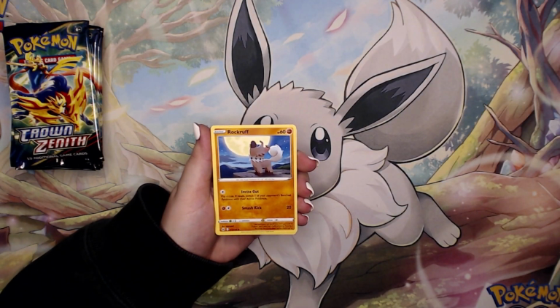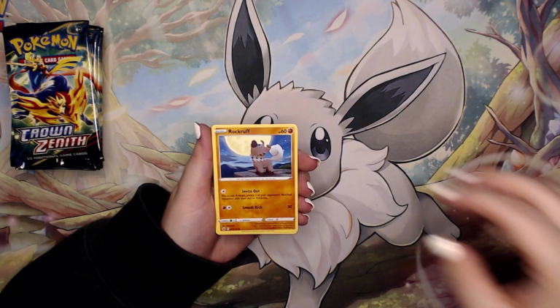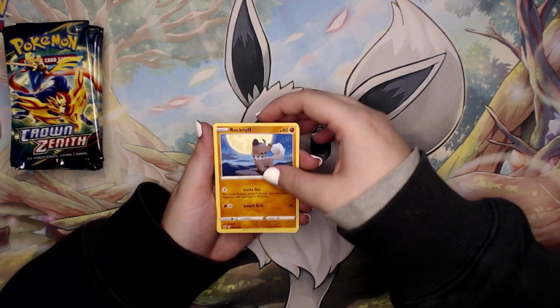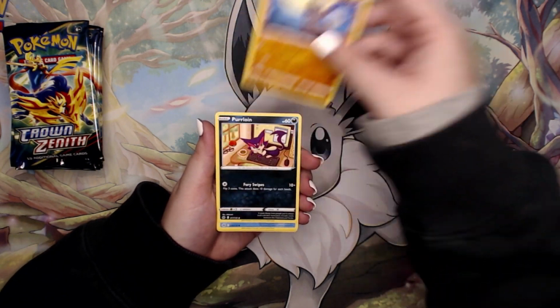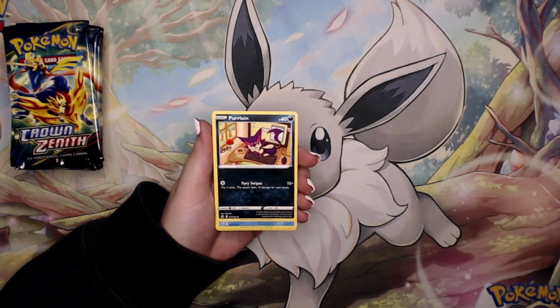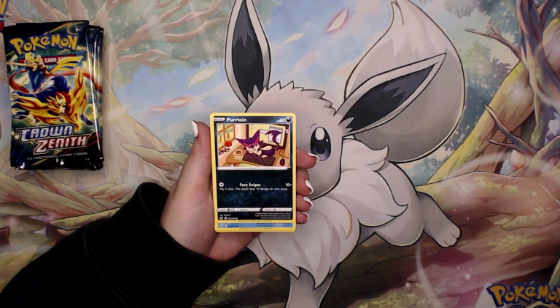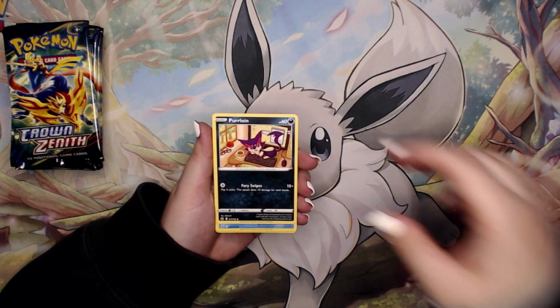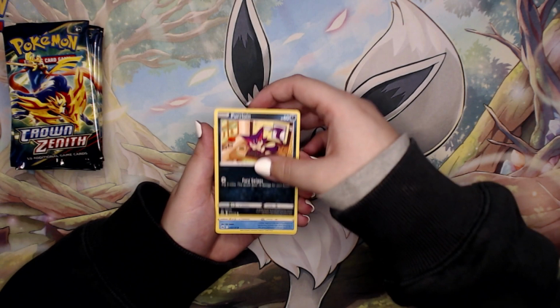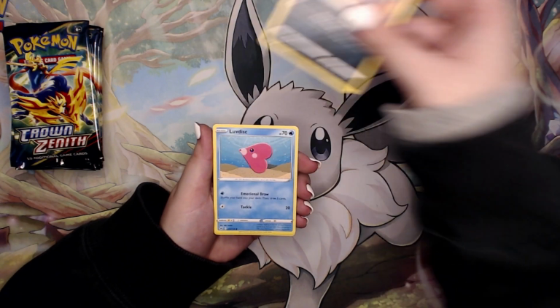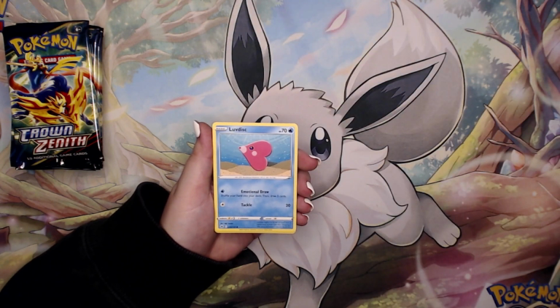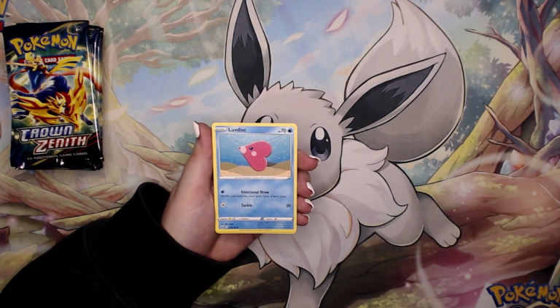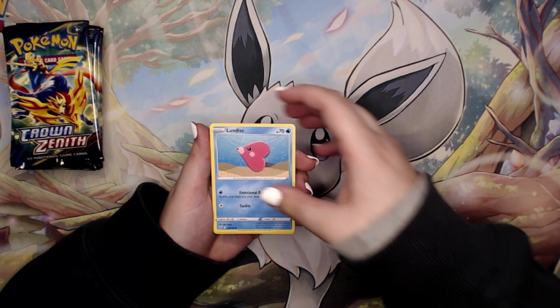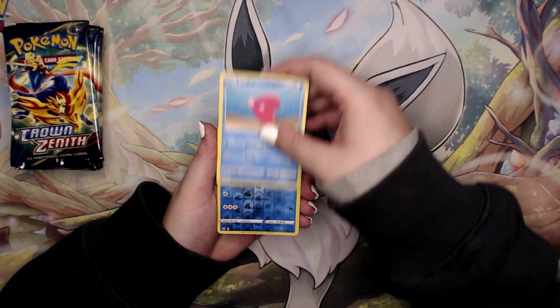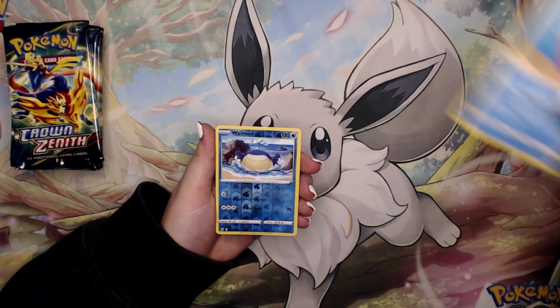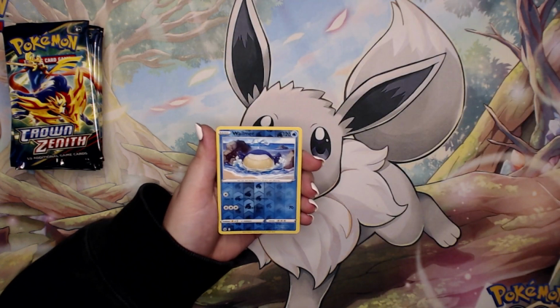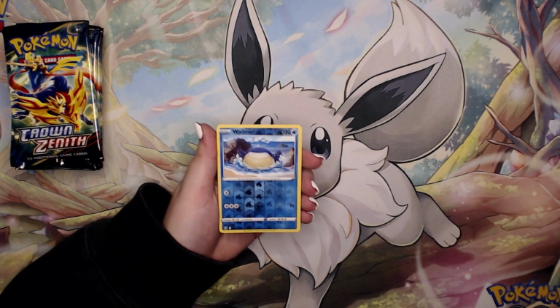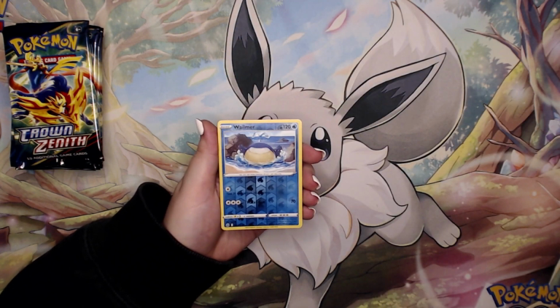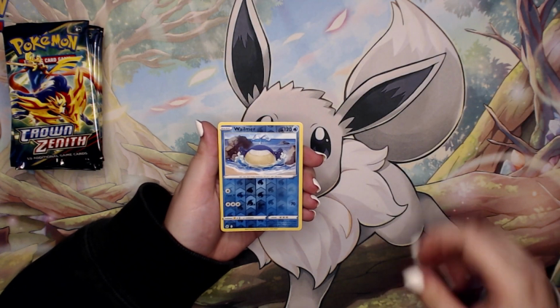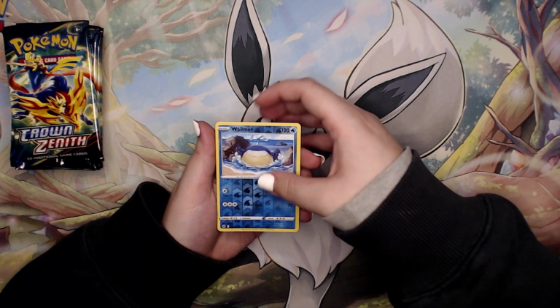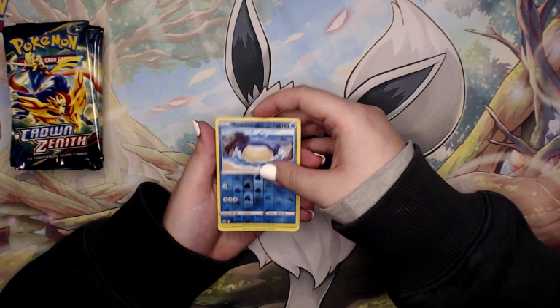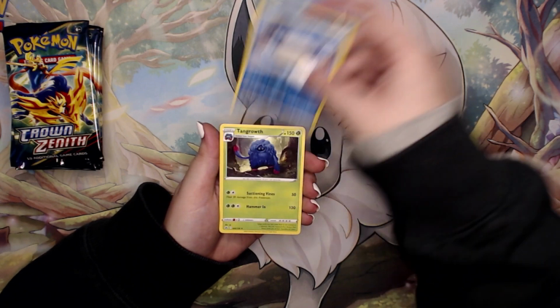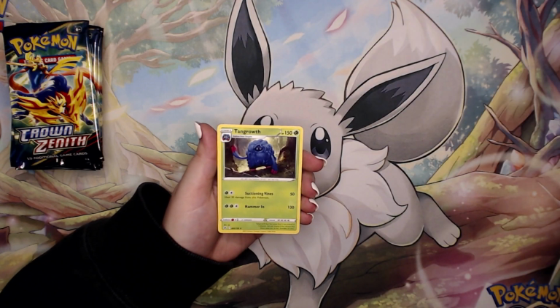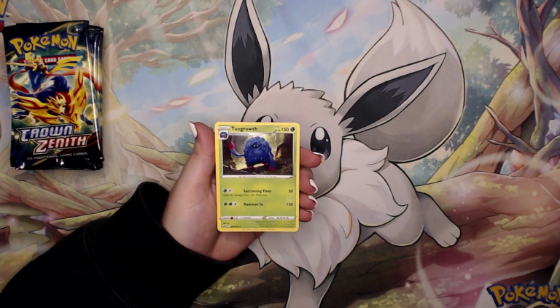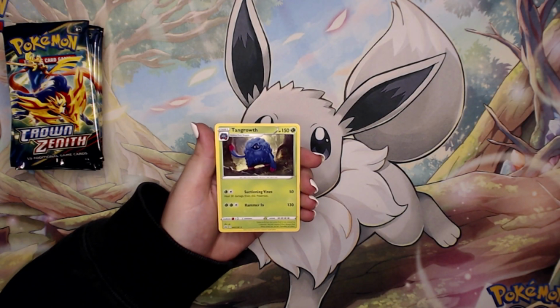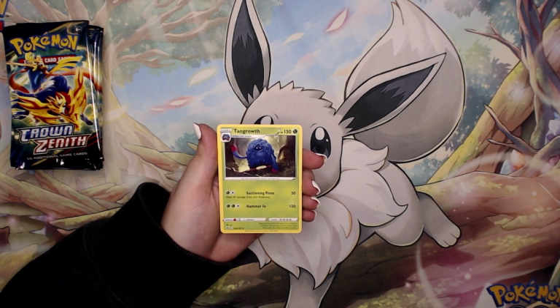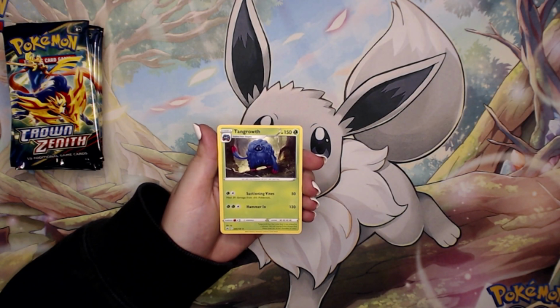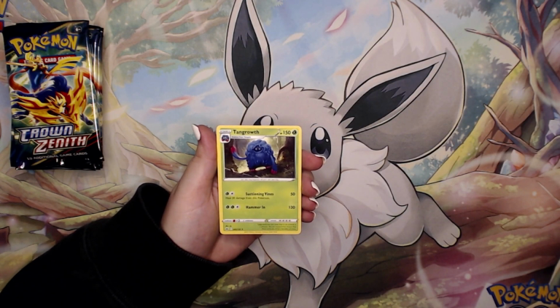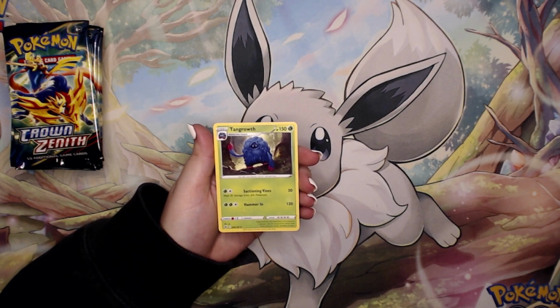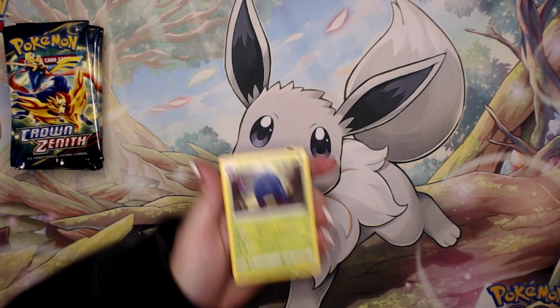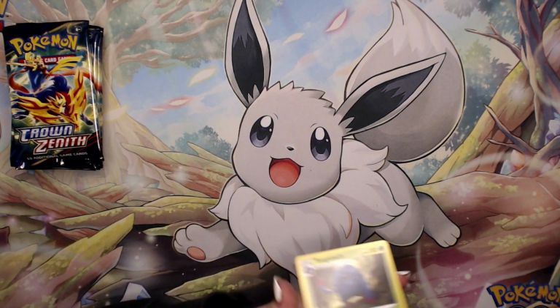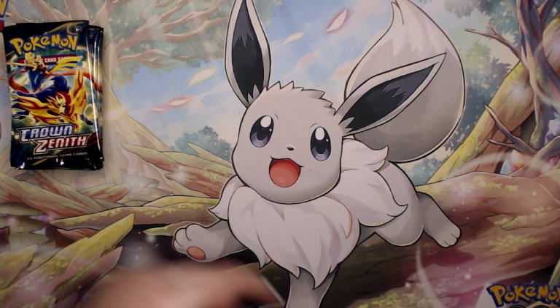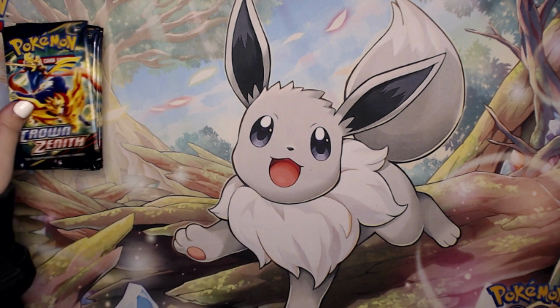Rockruff — oh, that's really pretty. Purloin. Love Disc. We have a reverse holo Whirlipede, and then on the back we have a Tangrowth. Okay, so we're not guaranteed a holo in every pack.